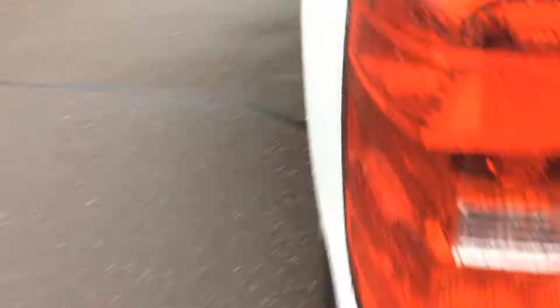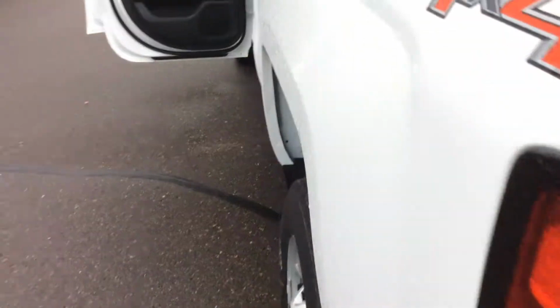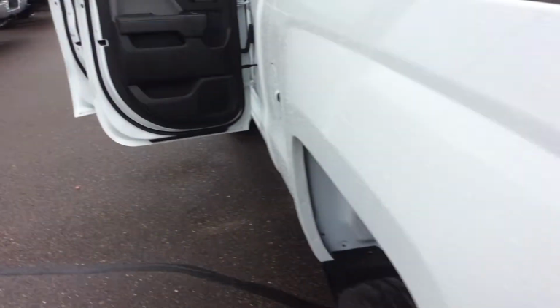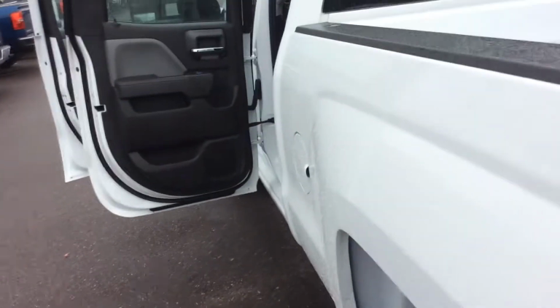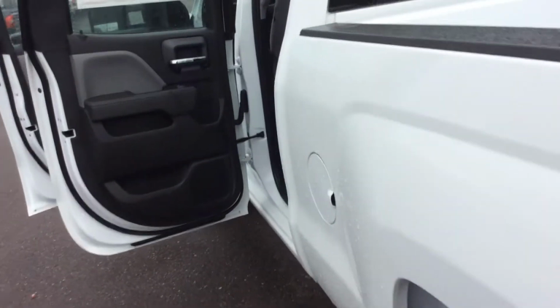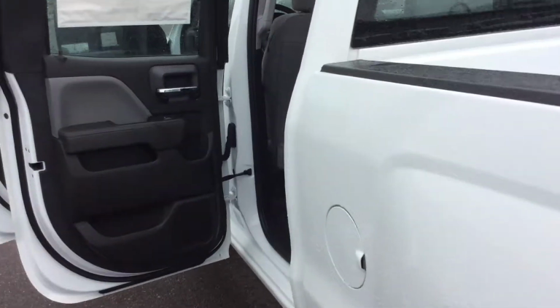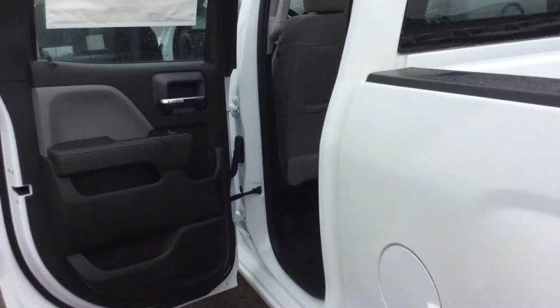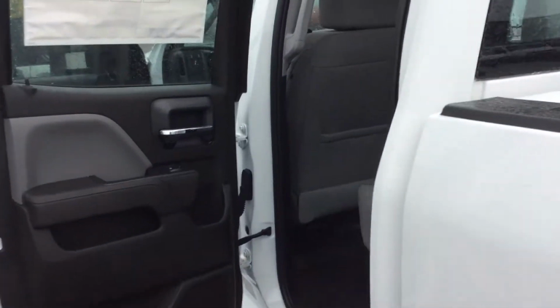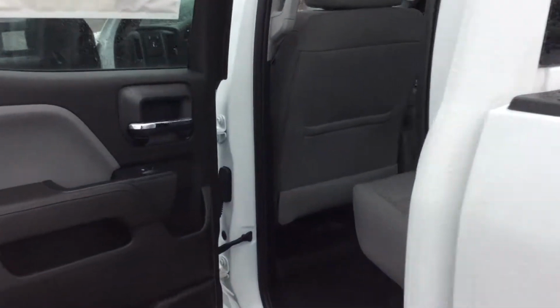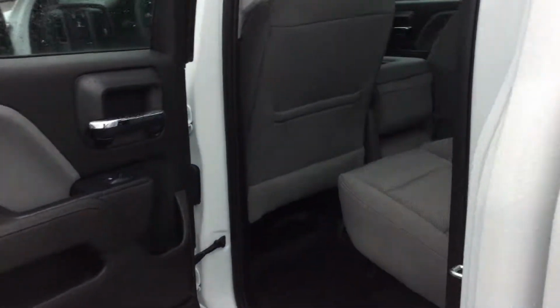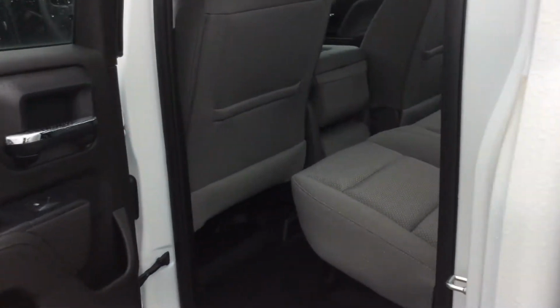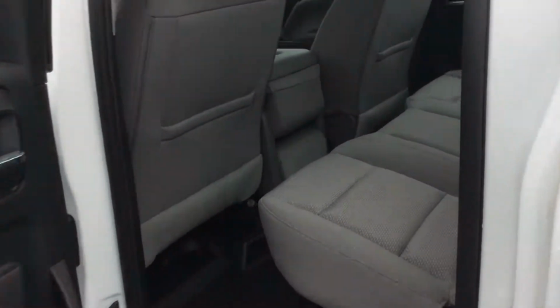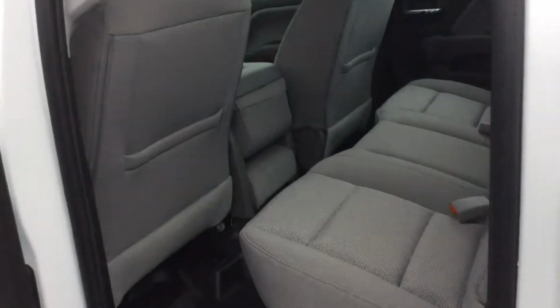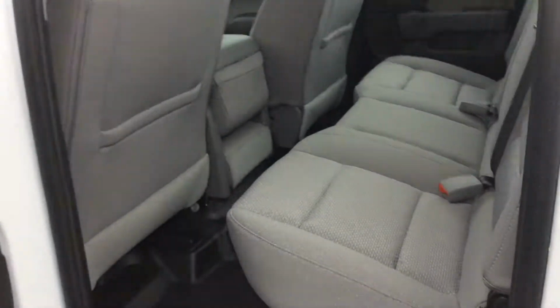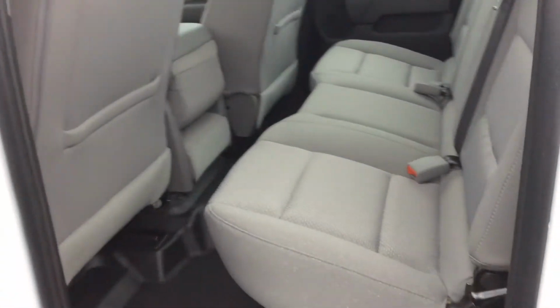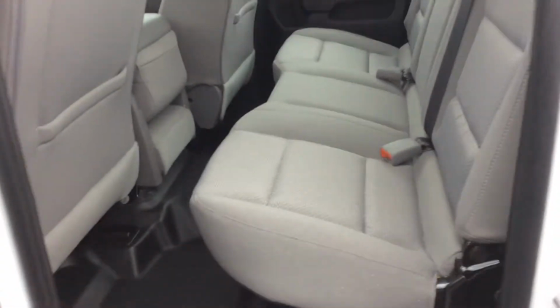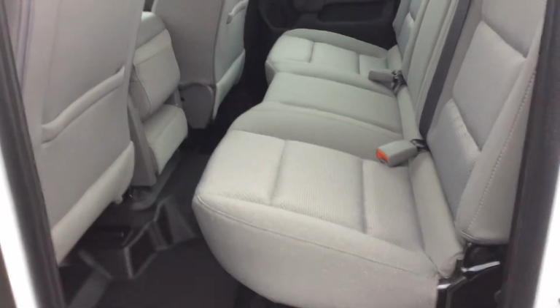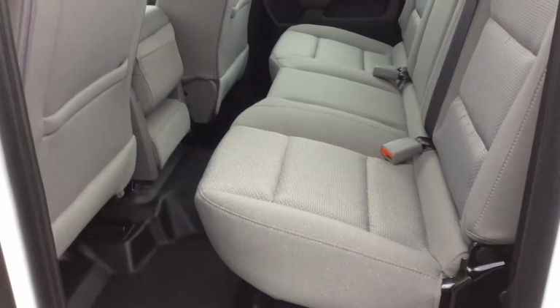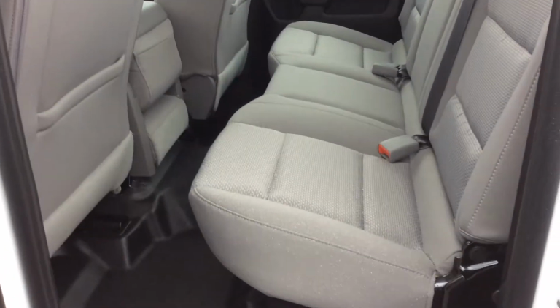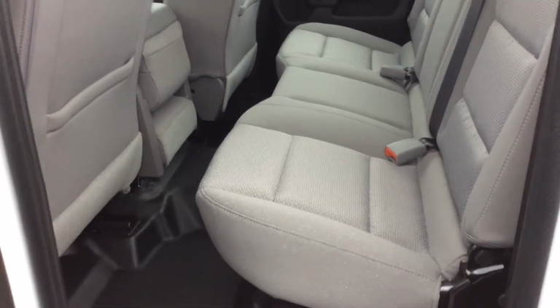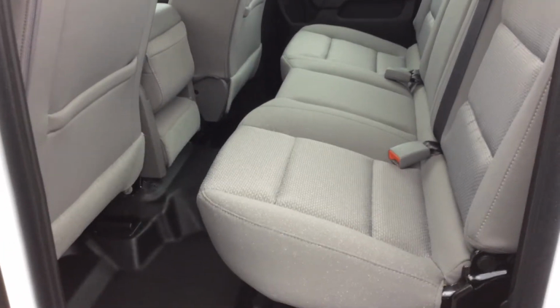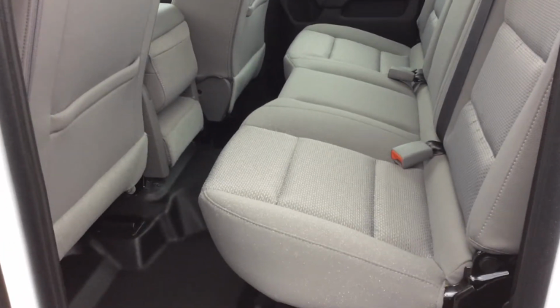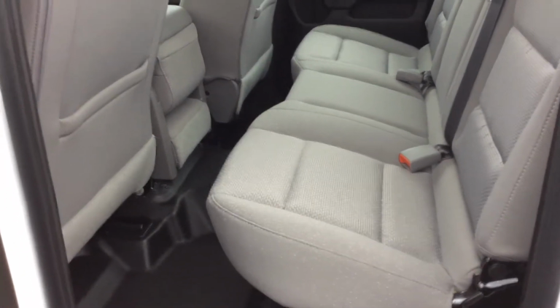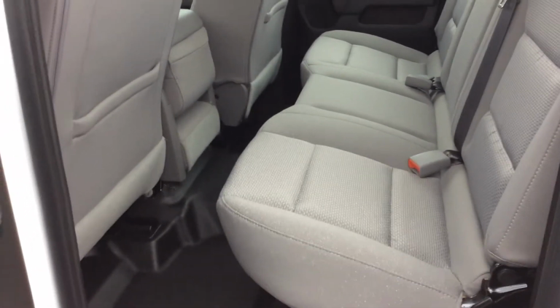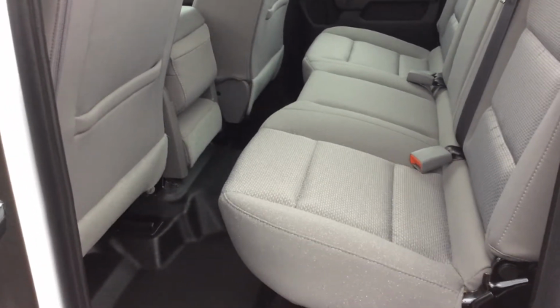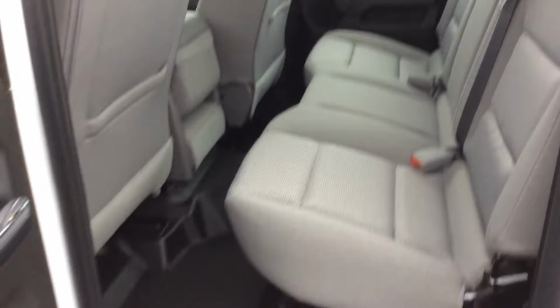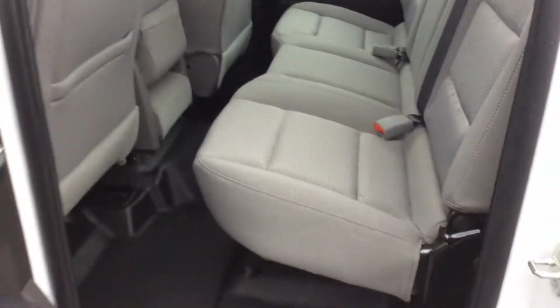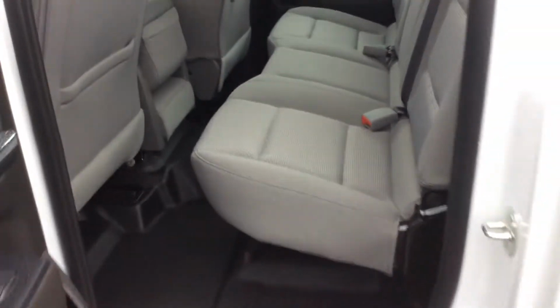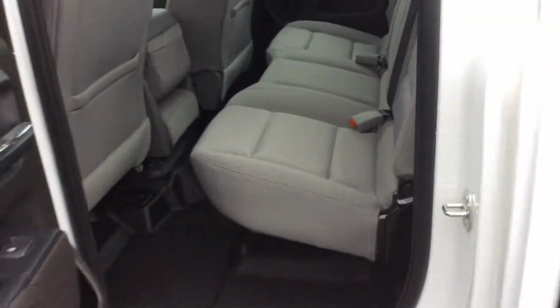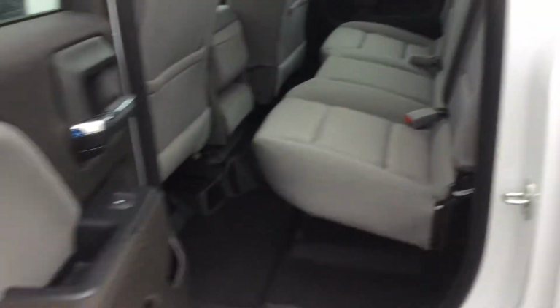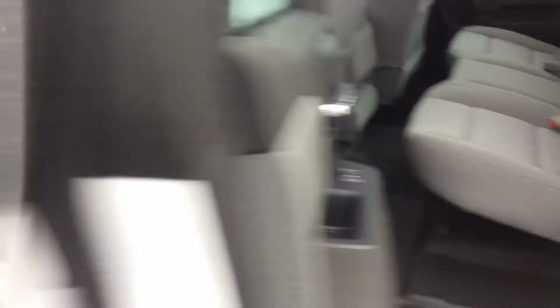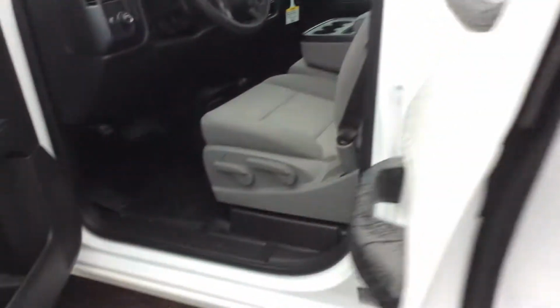With it being a double cab, we can do a couple different things in the back of the truck. We can have that seat in the down position if I need passengers, or I can flip that seat up if I need to keep cargo or other things out of the elements.